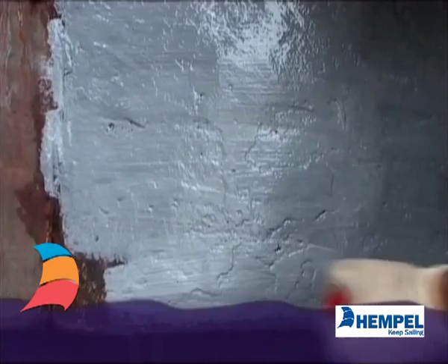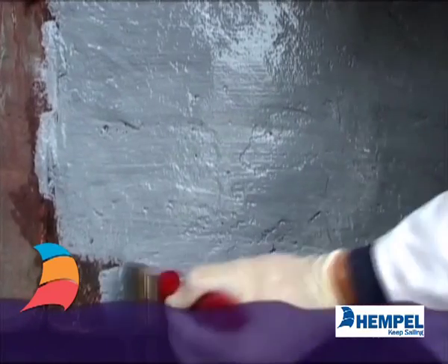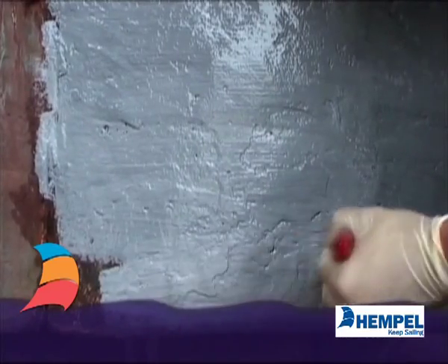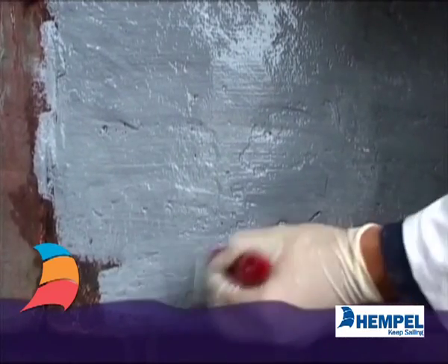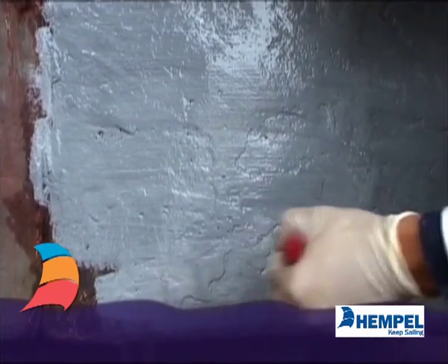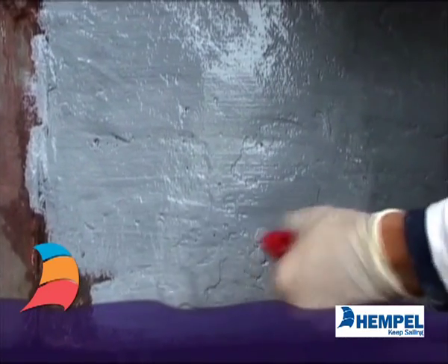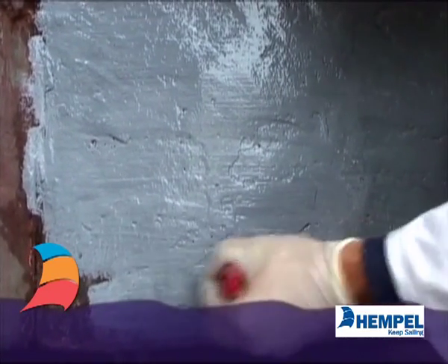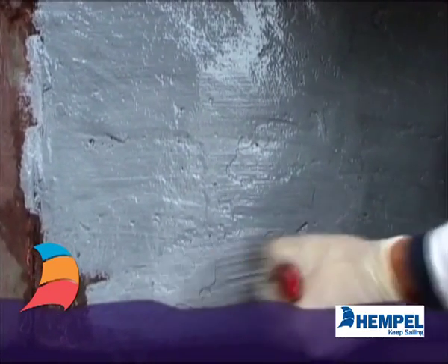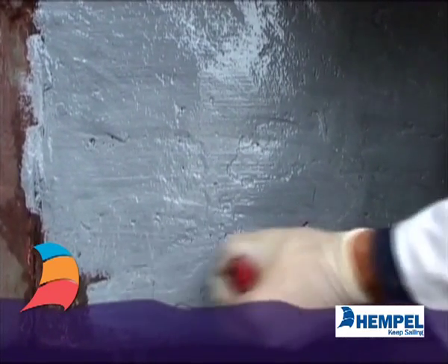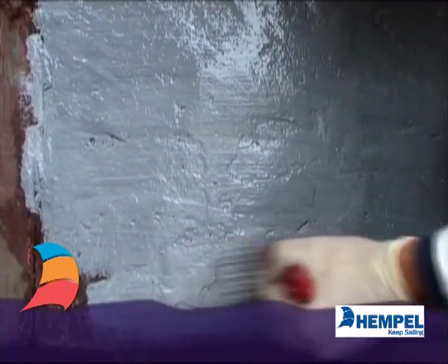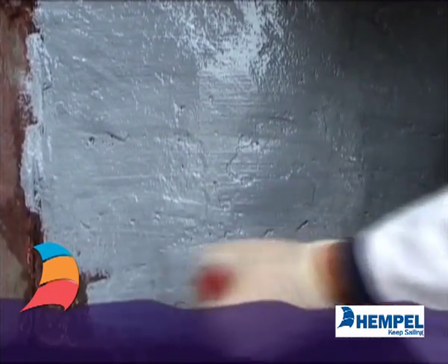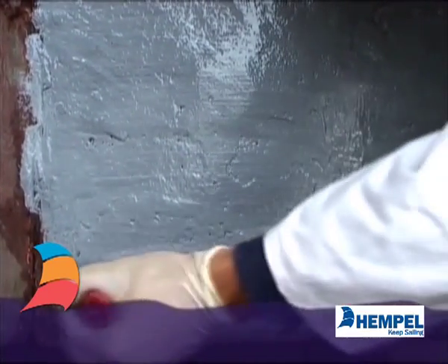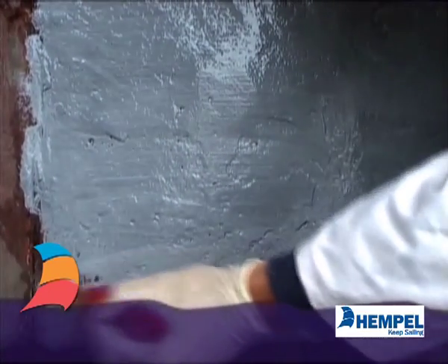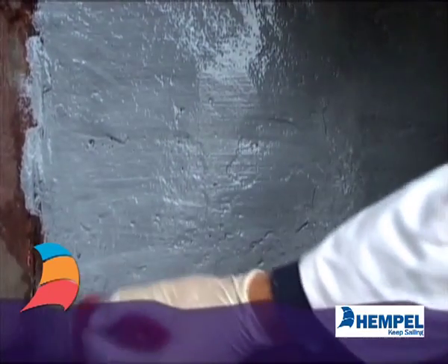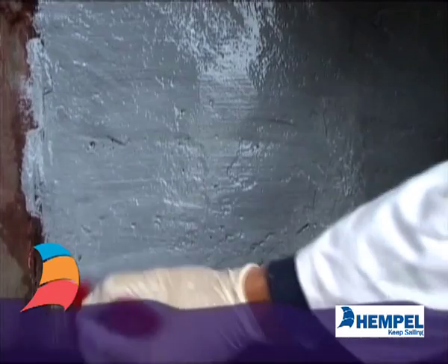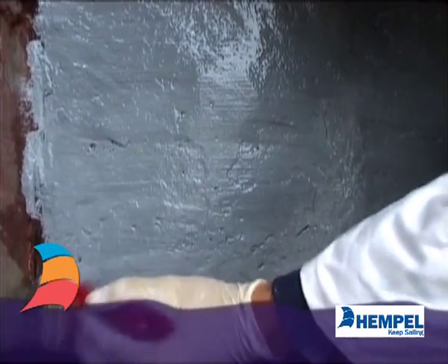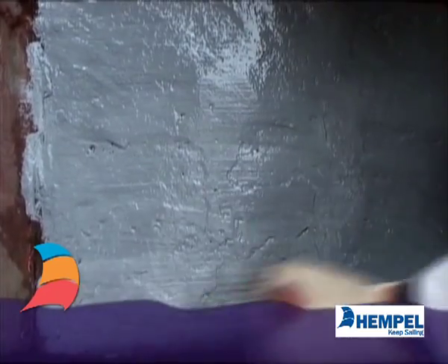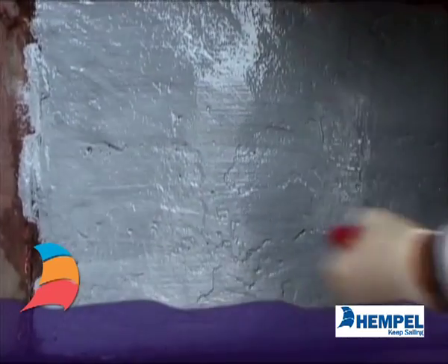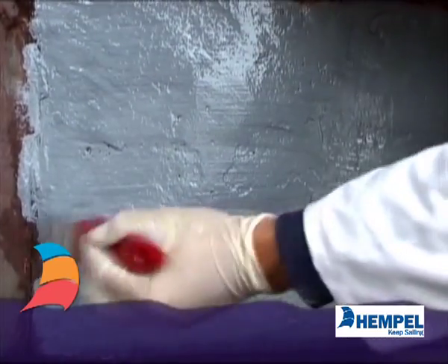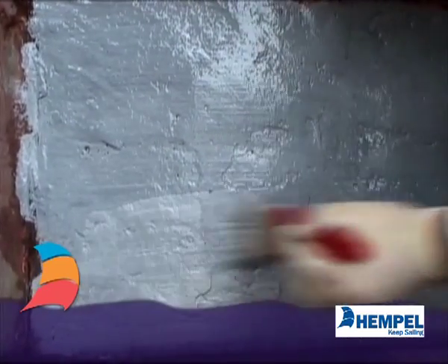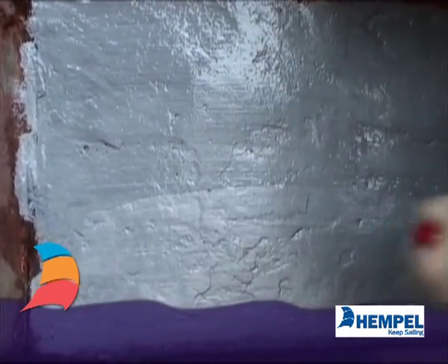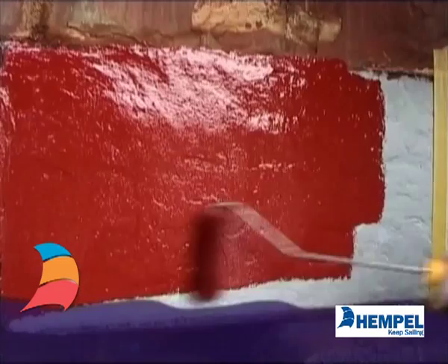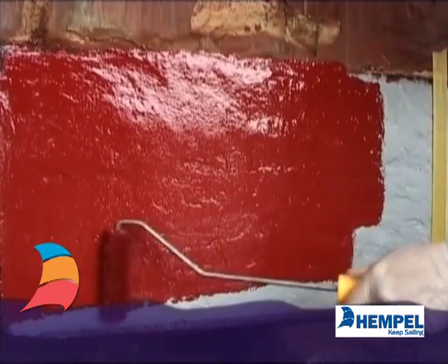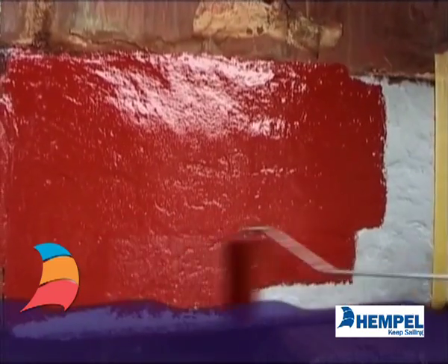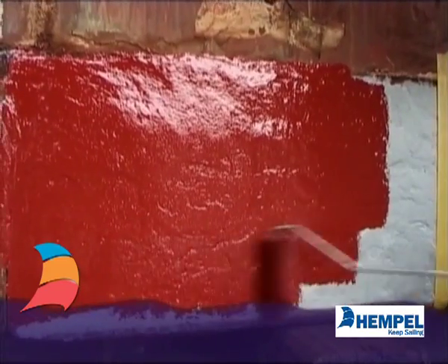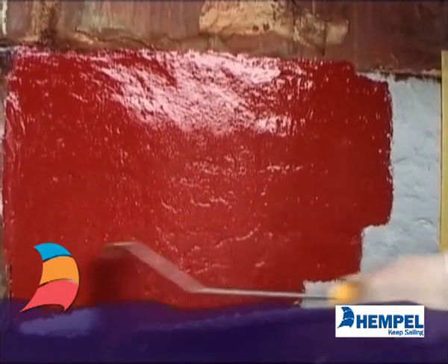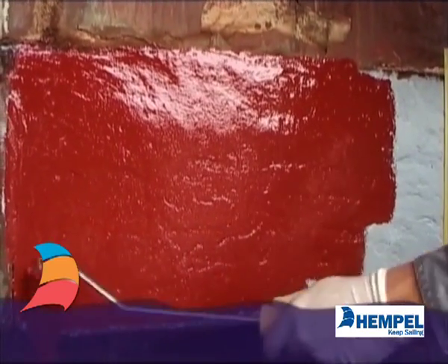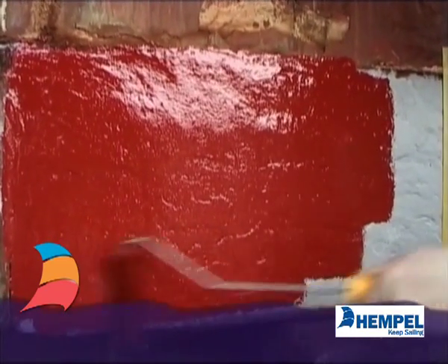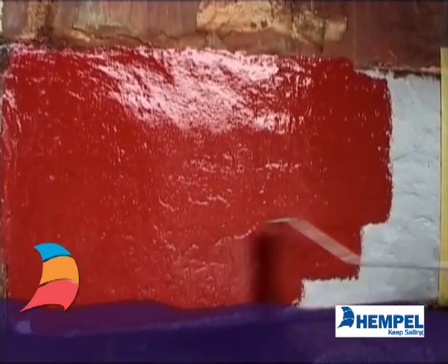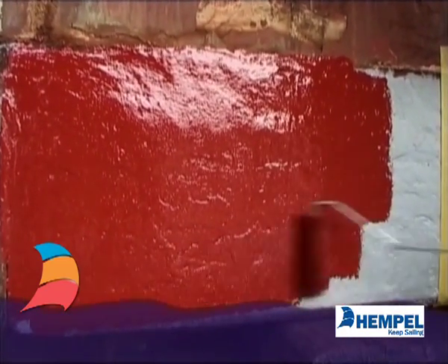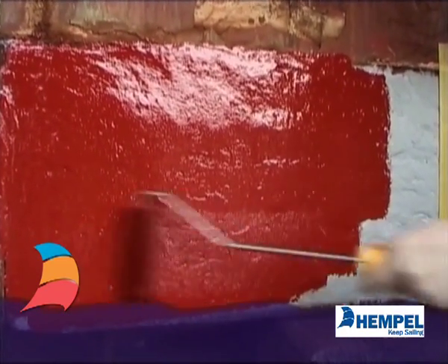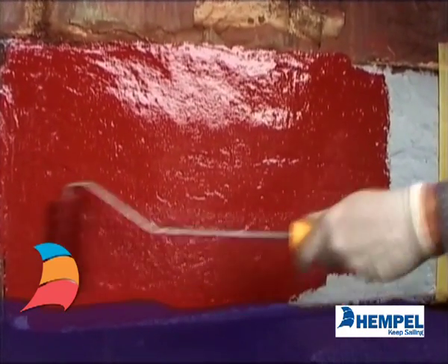After correct preparation, apply four to six layers of yacht primer and underwater primer, before the anti-fouling that has been used on the rest of the boat.